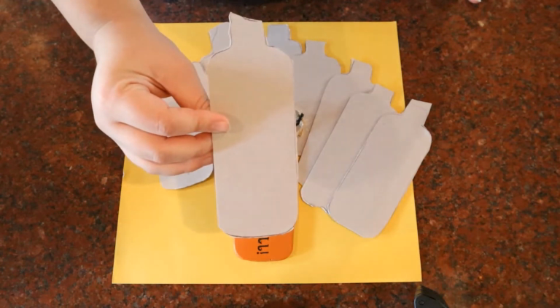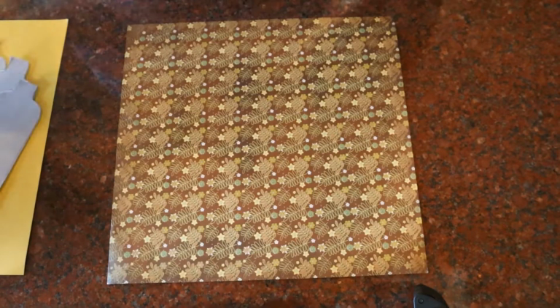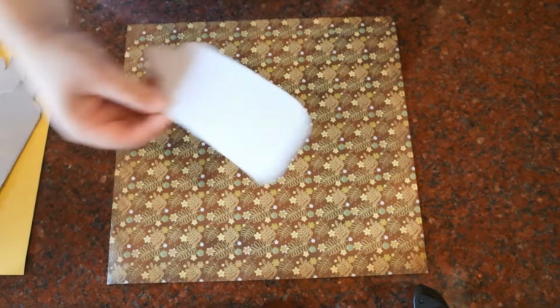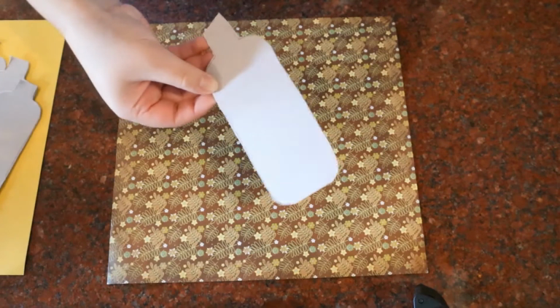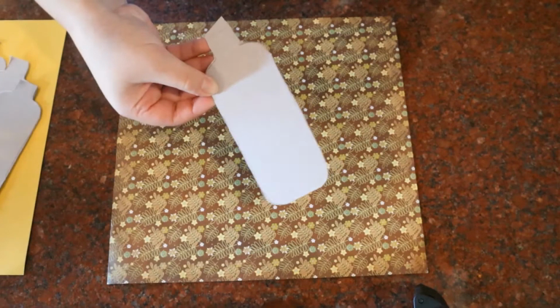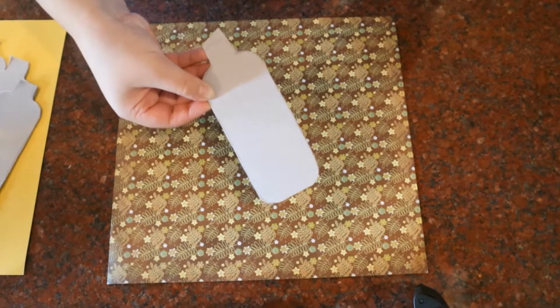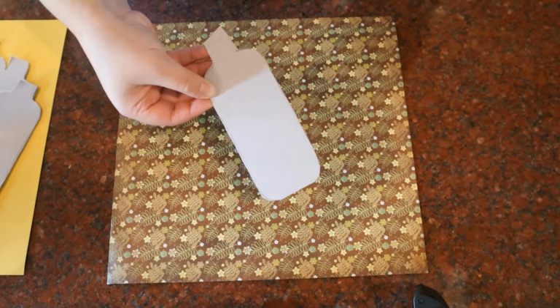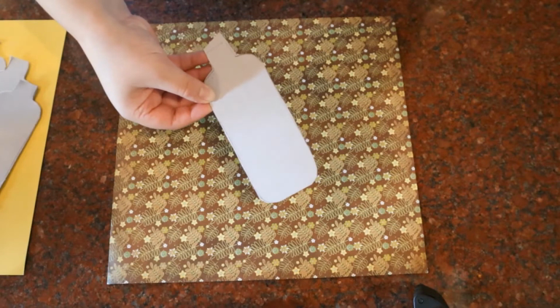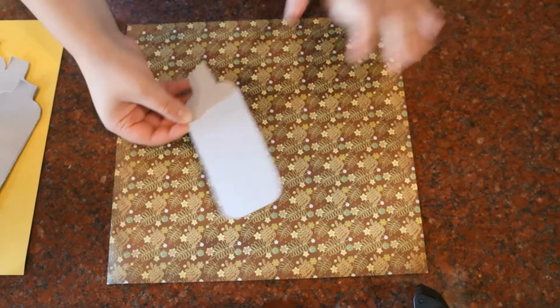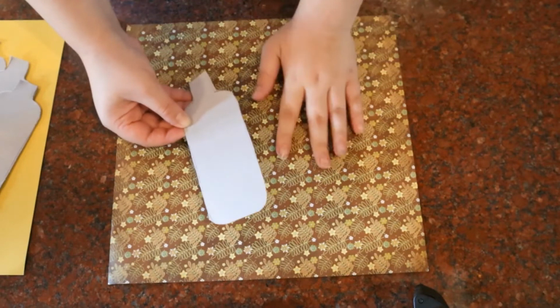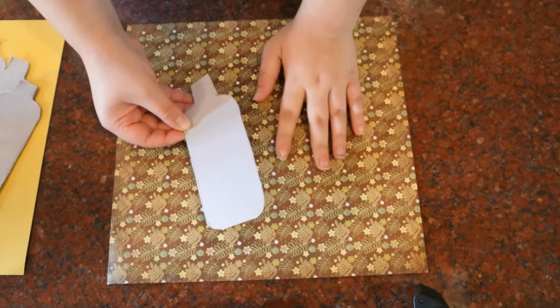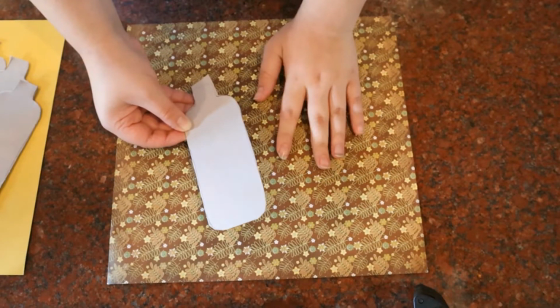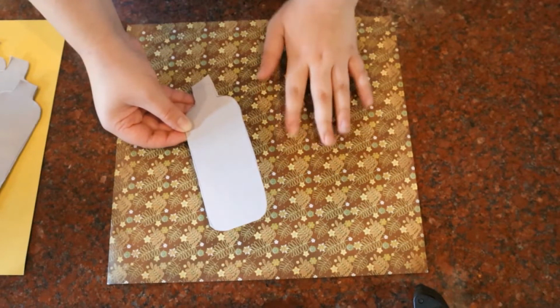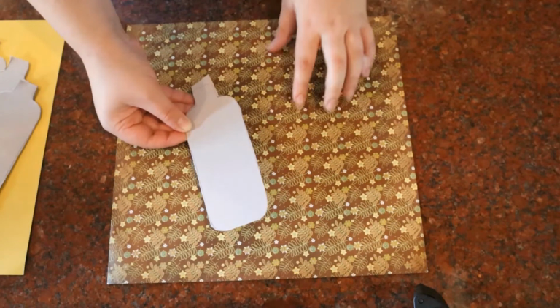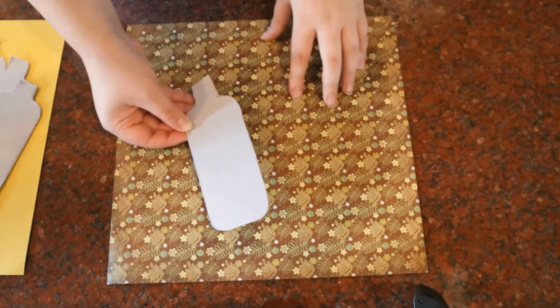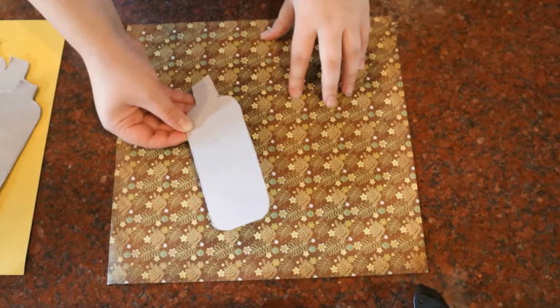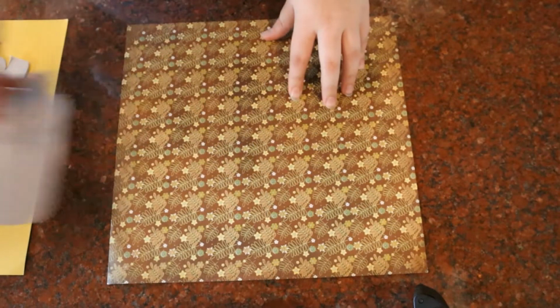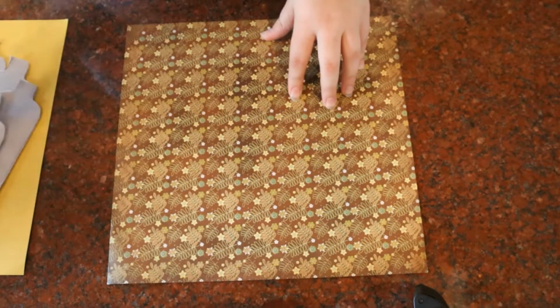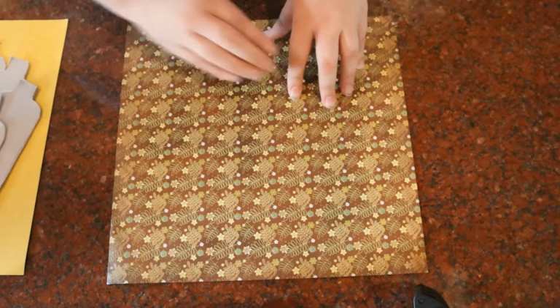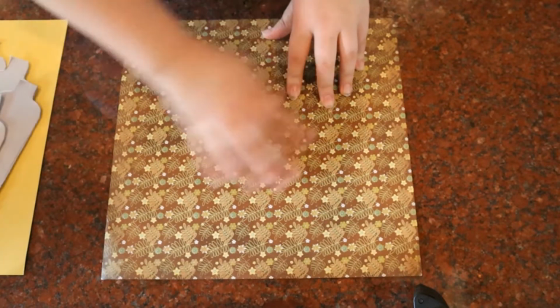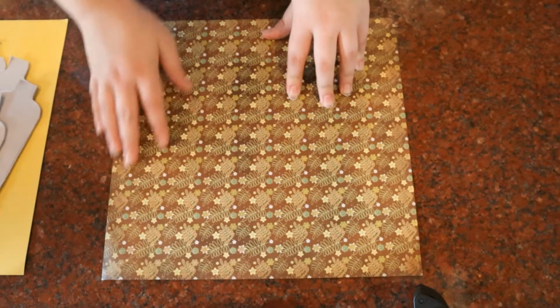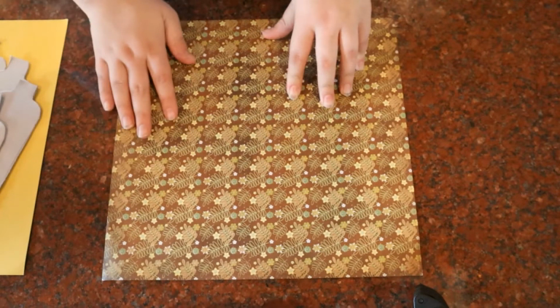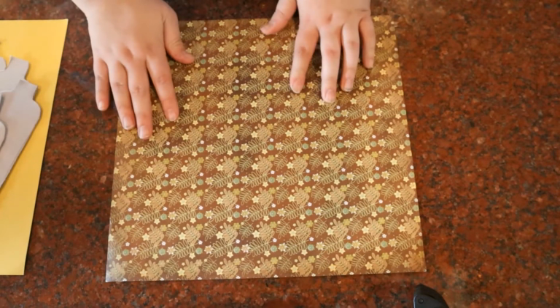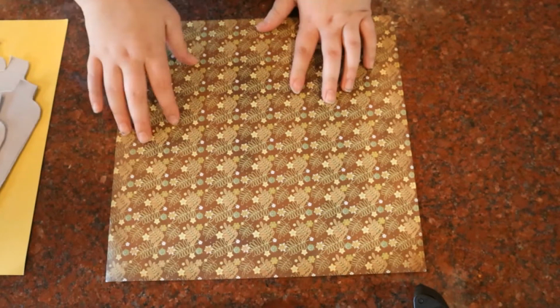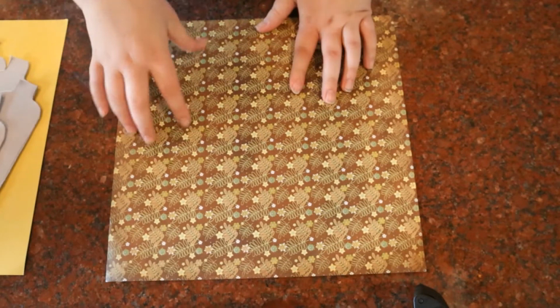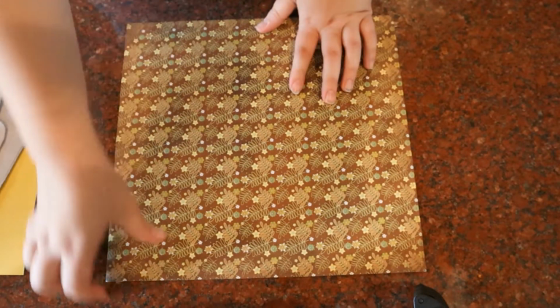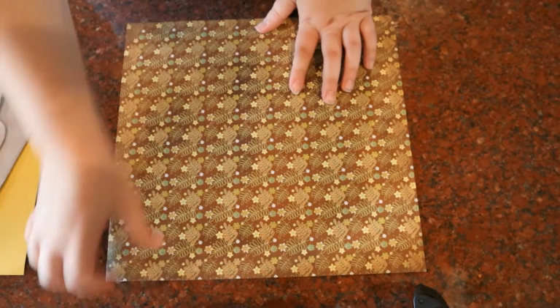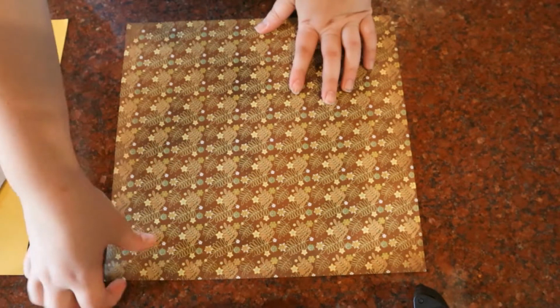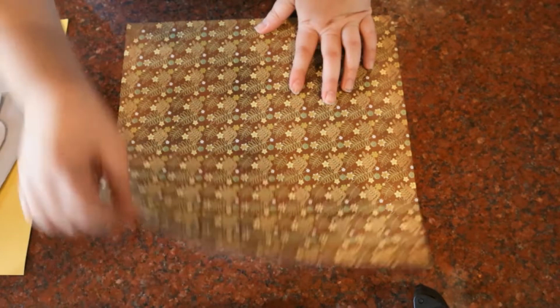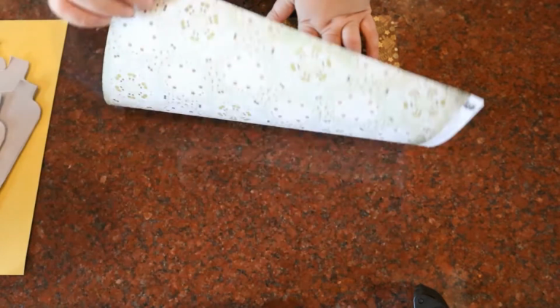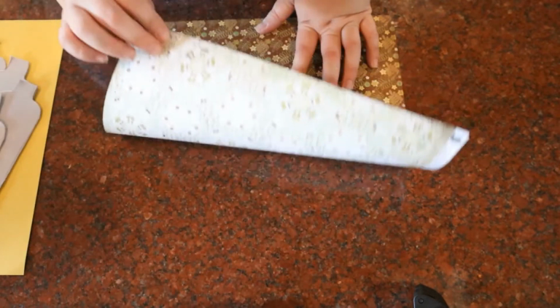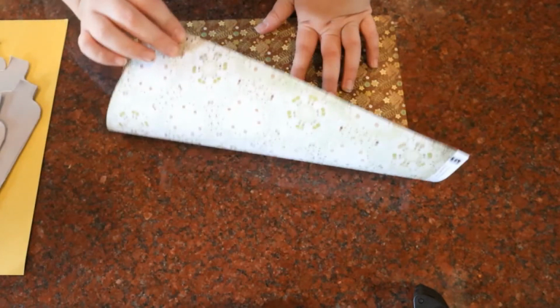Now we're ready to trace our pattern onto the desired paper. Because I want my pumpkin to be more than one color, I'm going to be using this side for the body and this side for the stem.